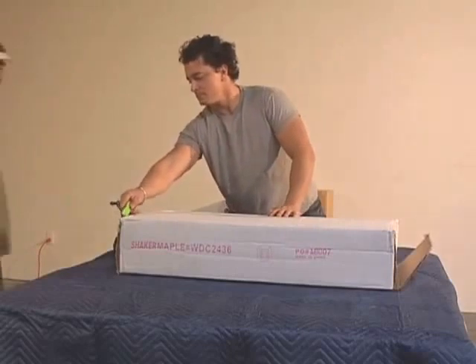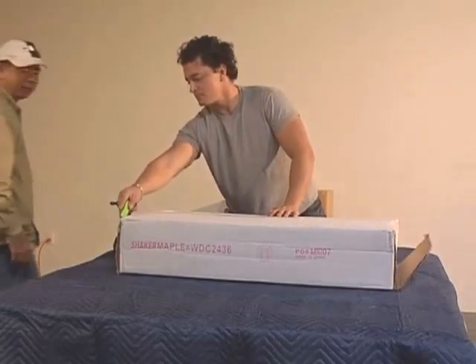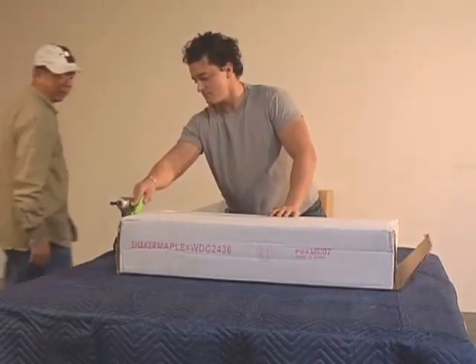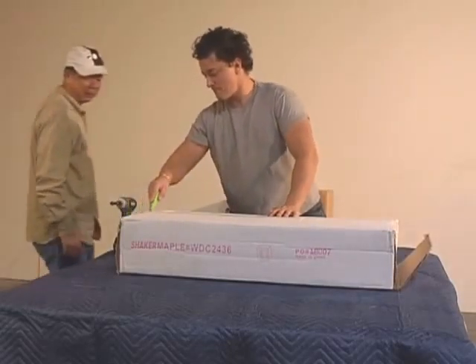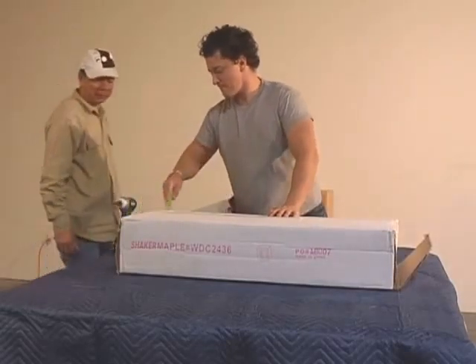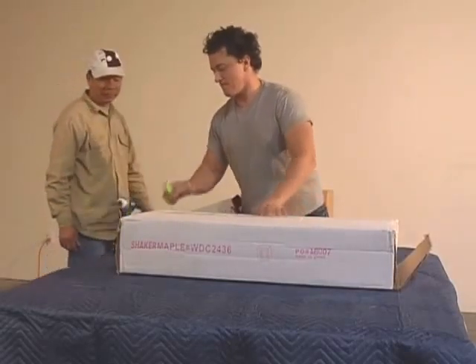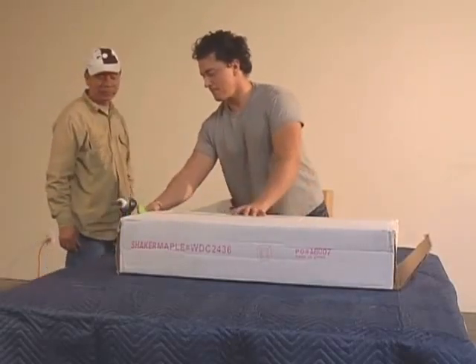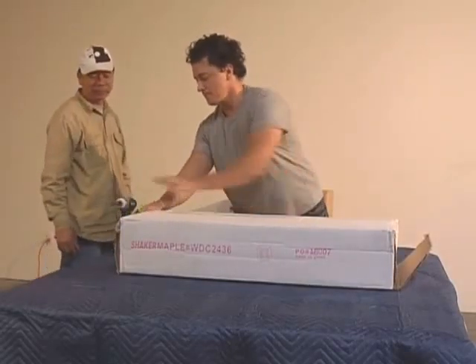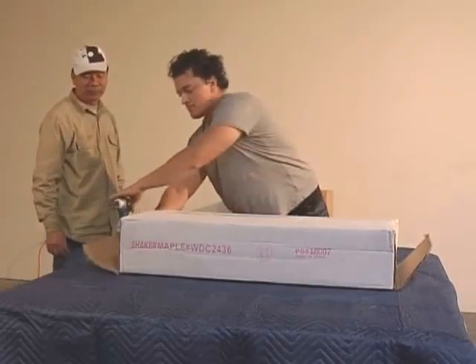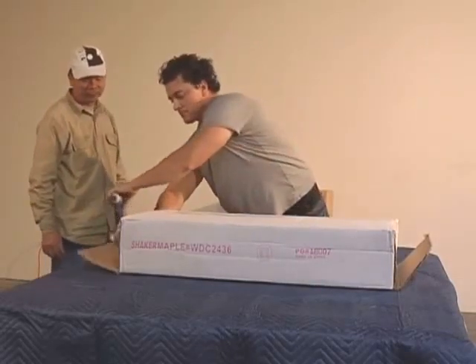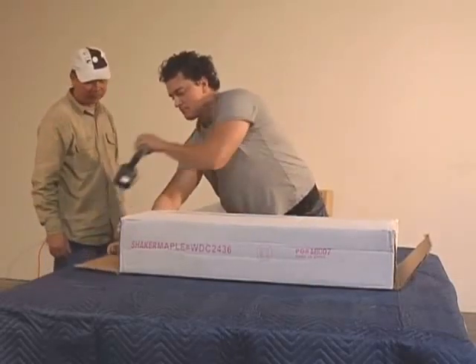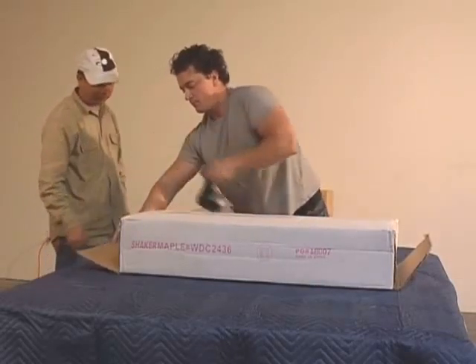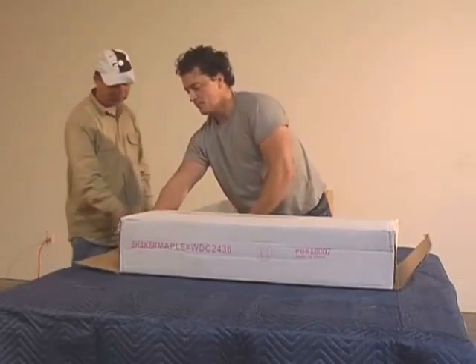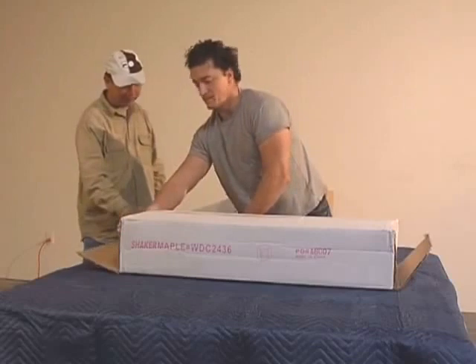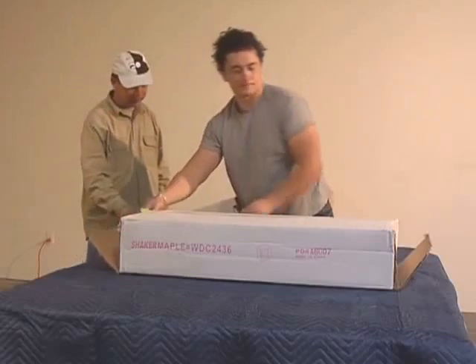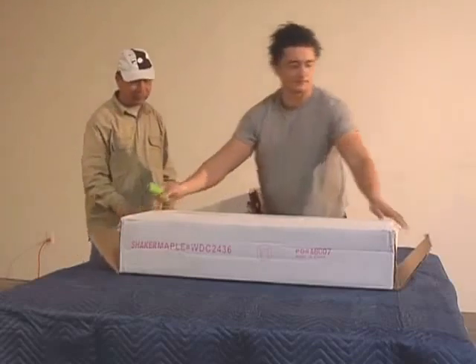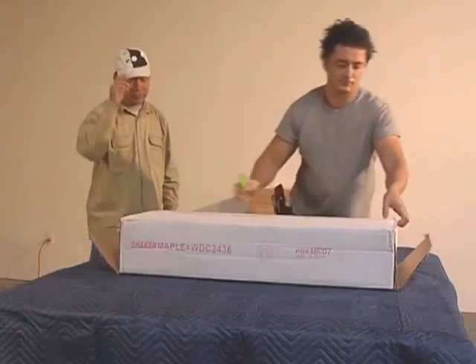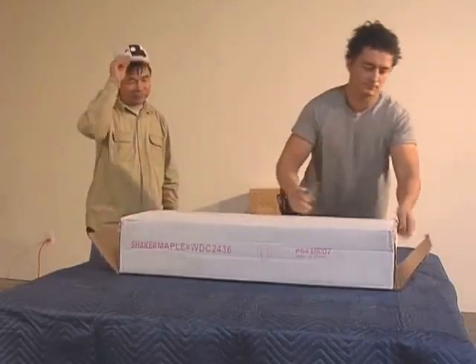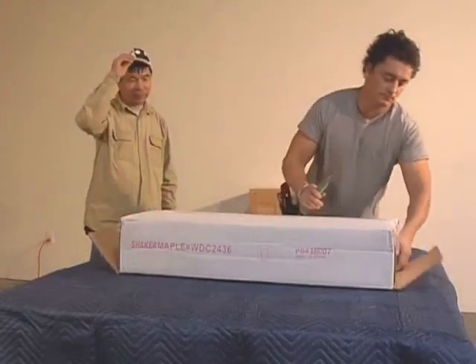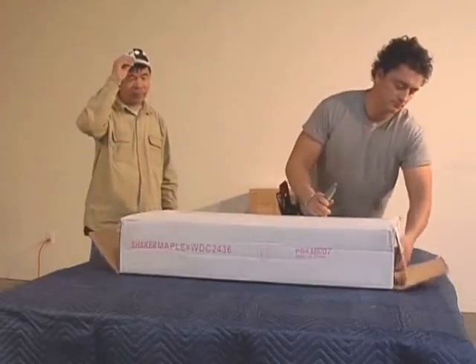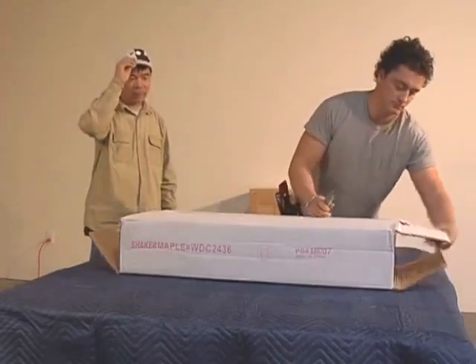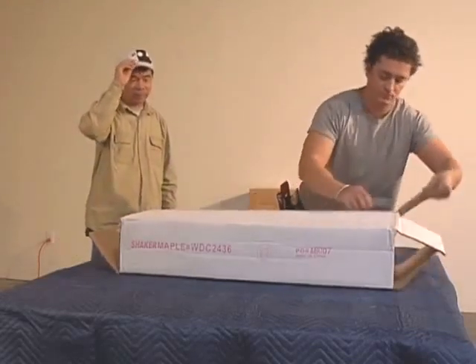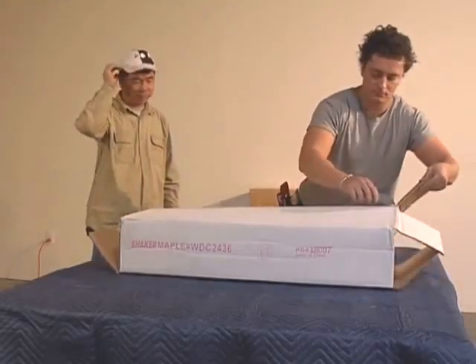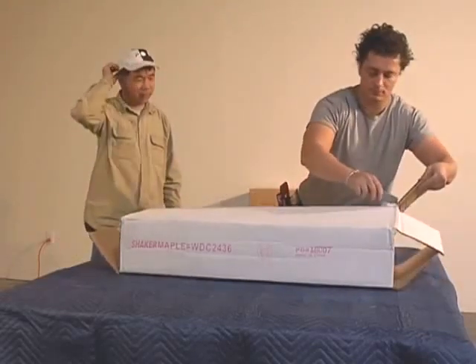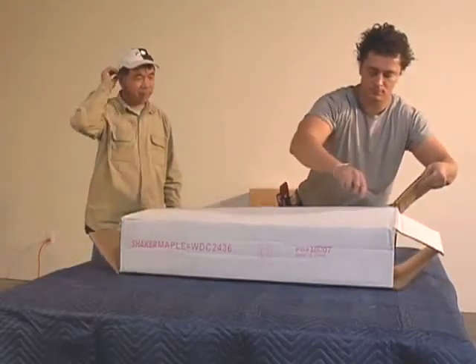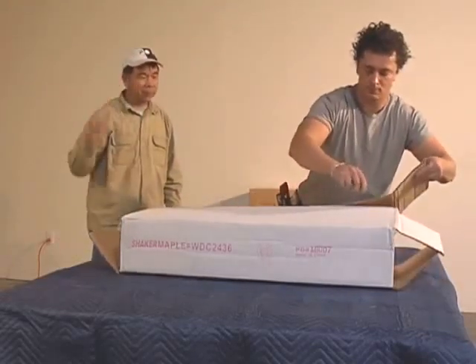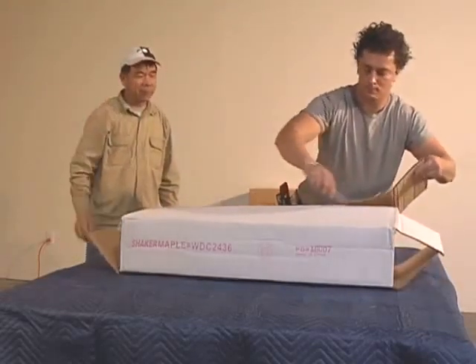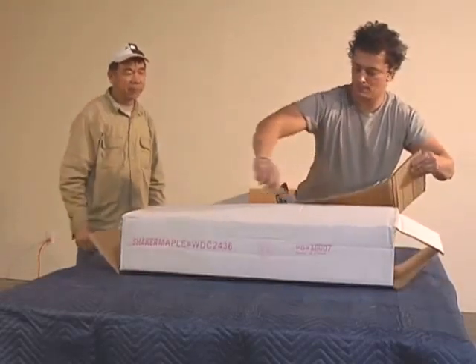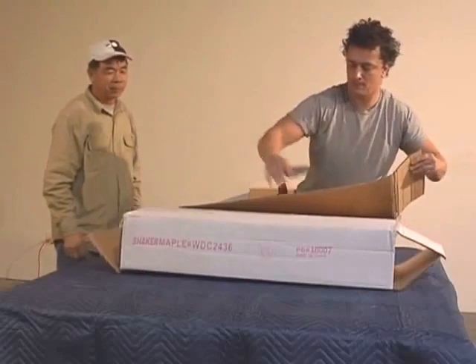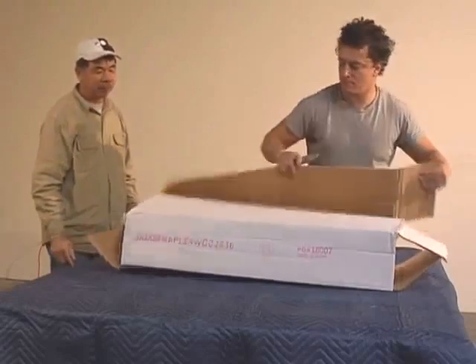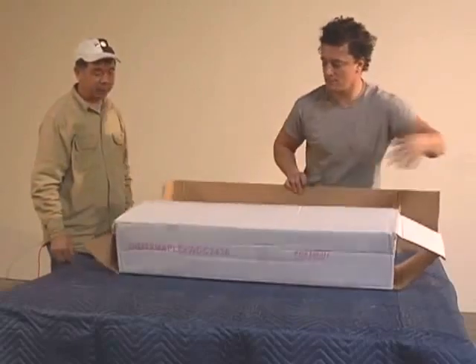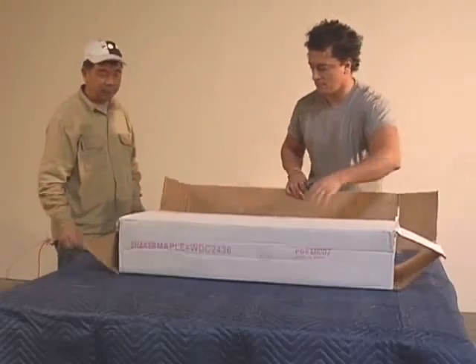Remember to take care when opening the packing box. Start by cutting the ends first, then lift up the back, make a small cut on the packing tape, and then a quick pop, and you're ready to inspect the contents.